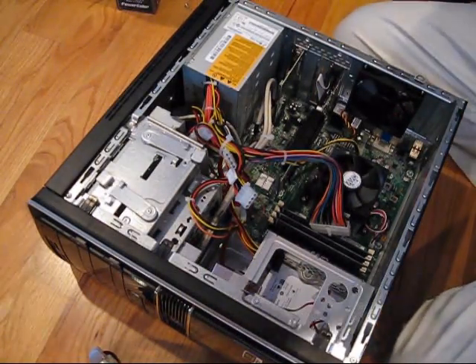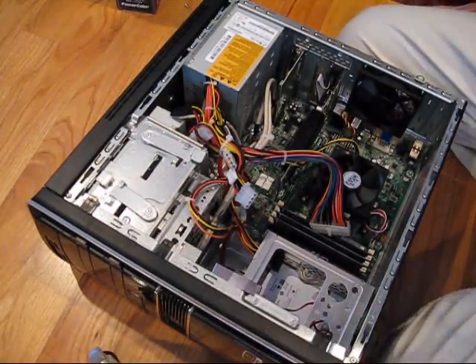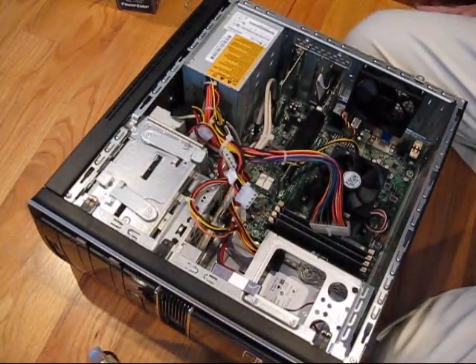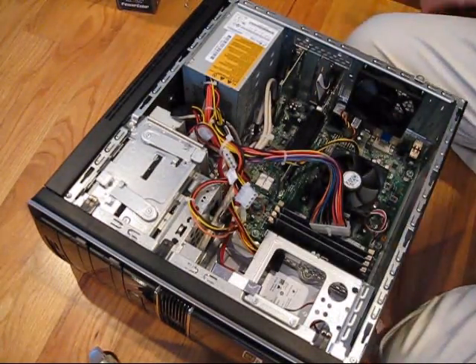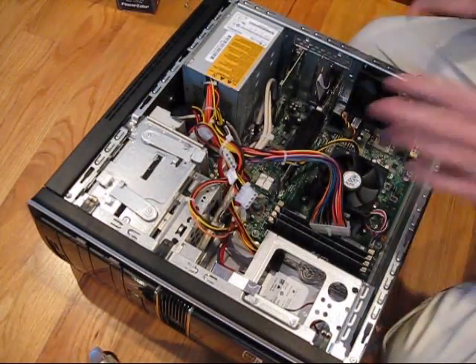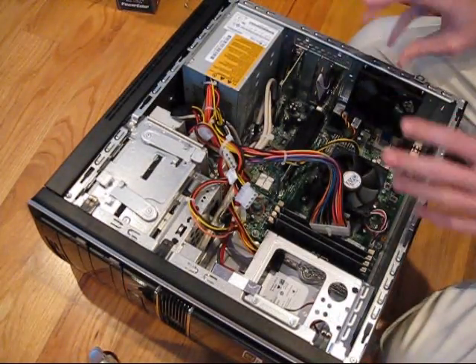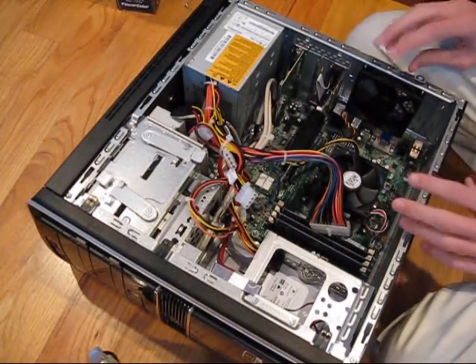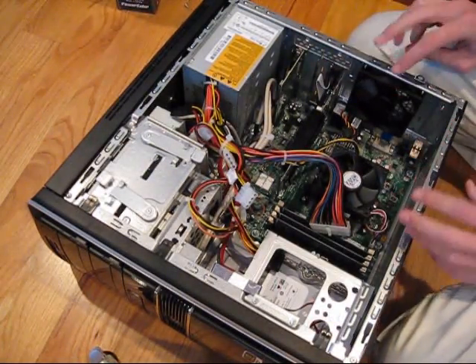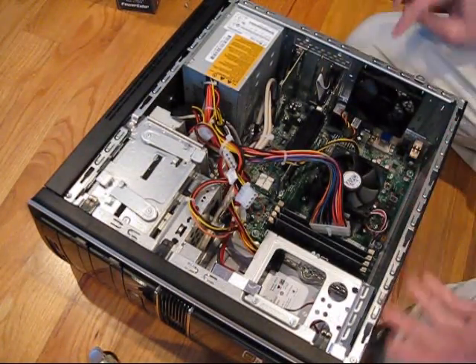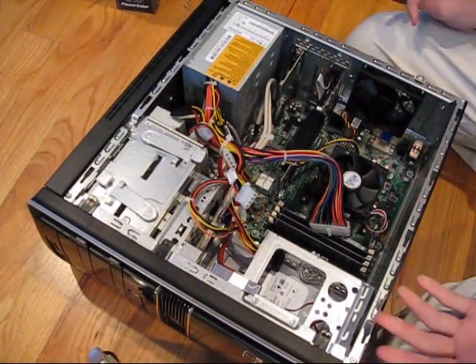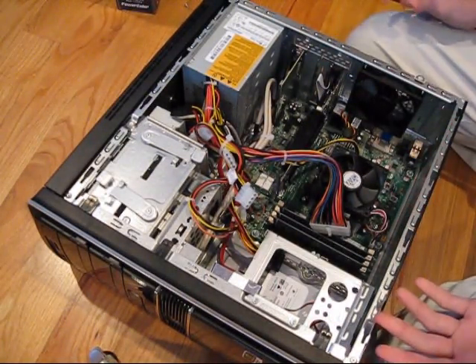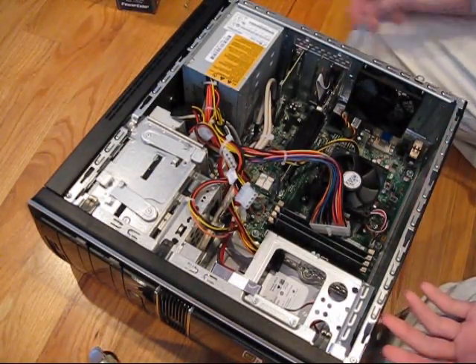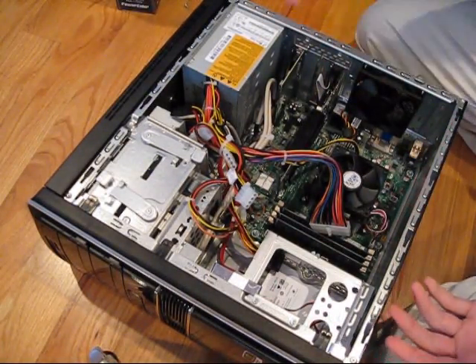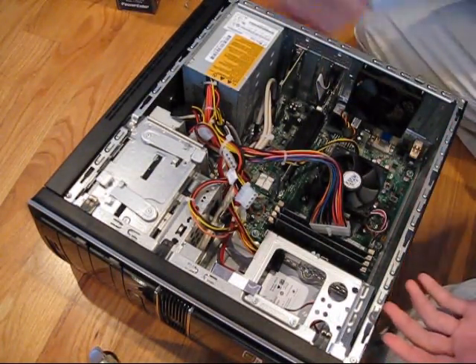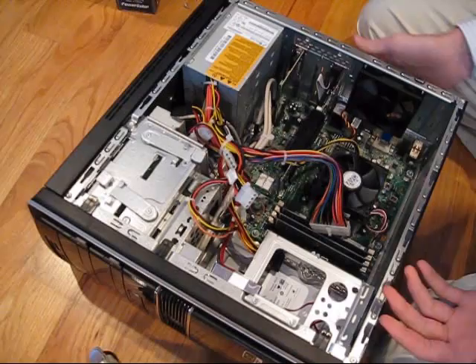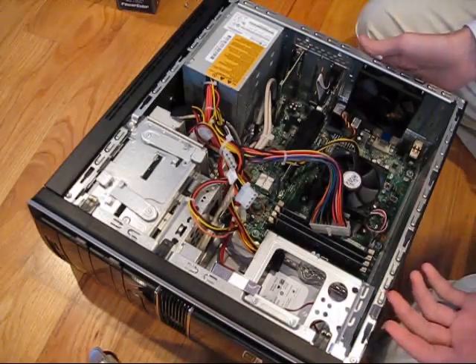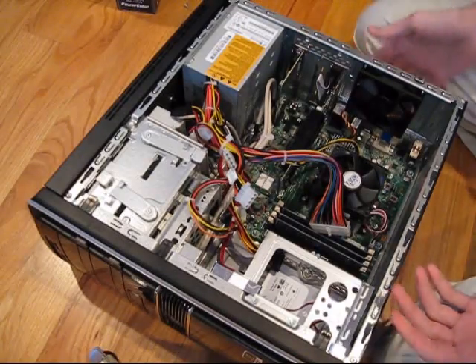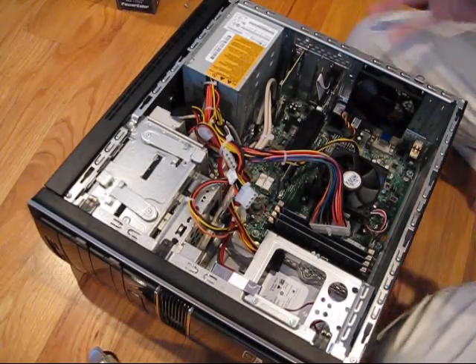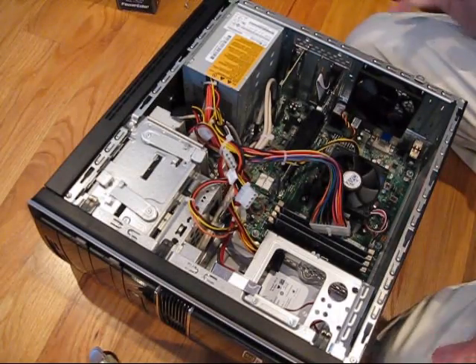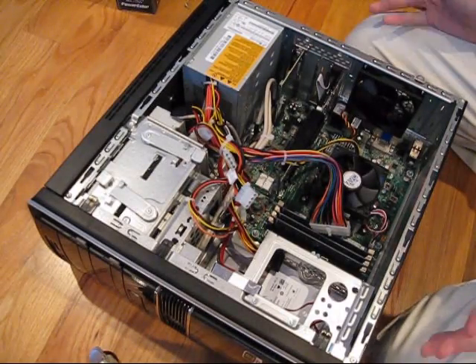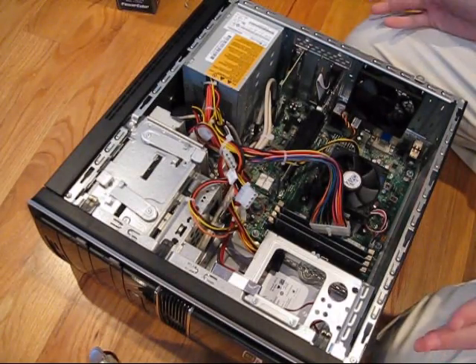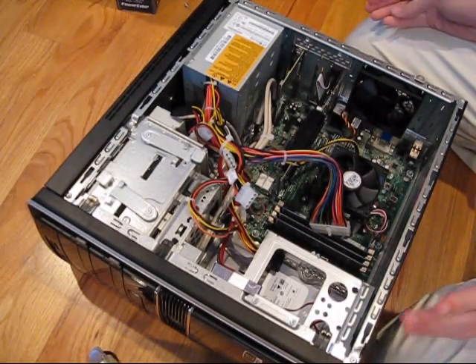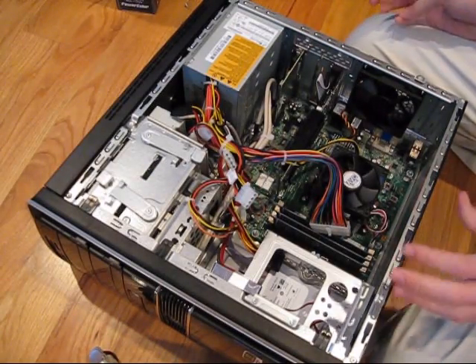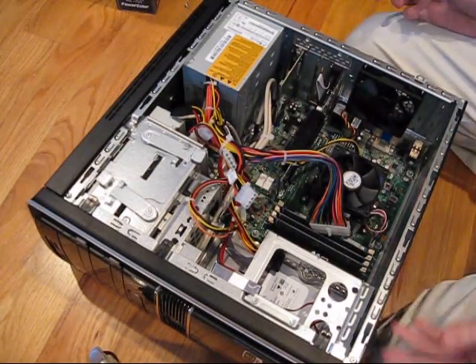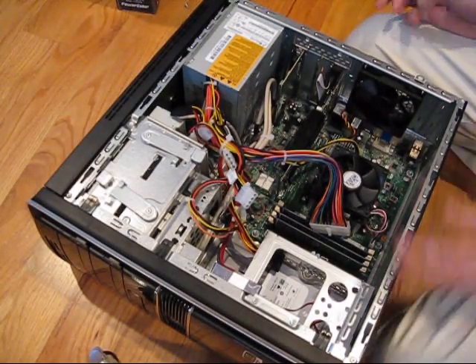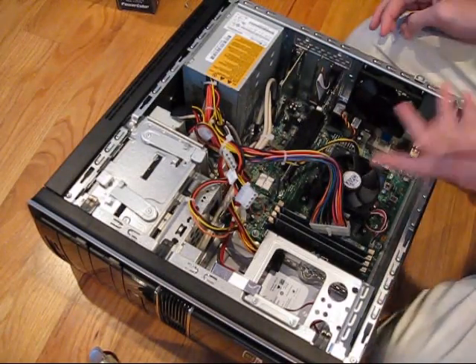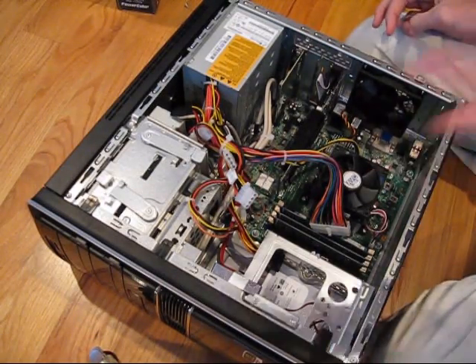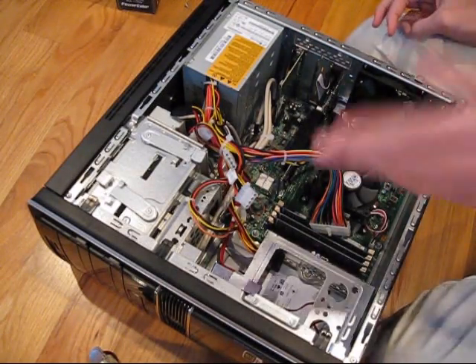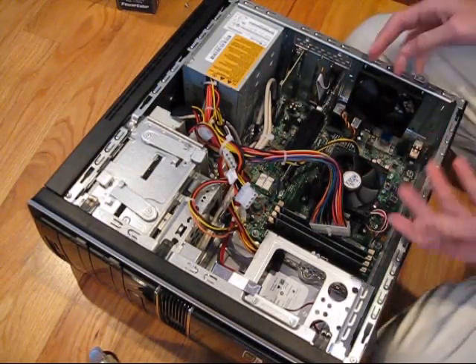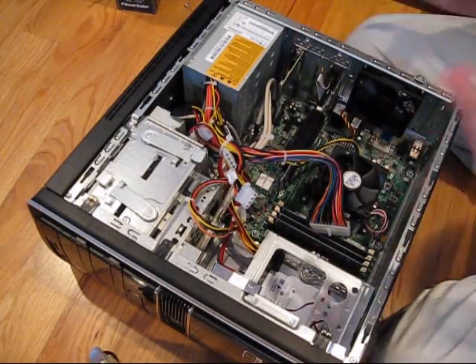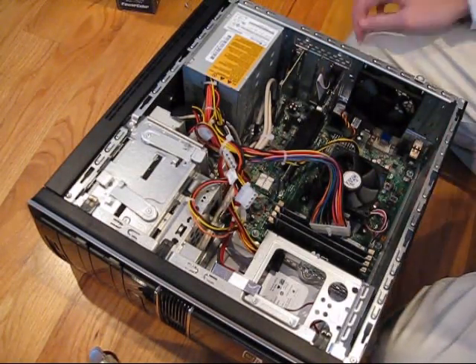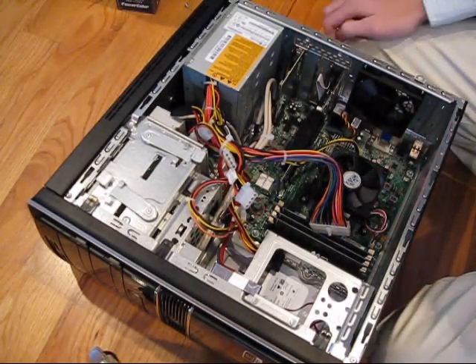By the way, before you start doing any of this — as you probably already know — unplug everything. Definitely unplug everything. And I'm assuming you know how to take your case apart.